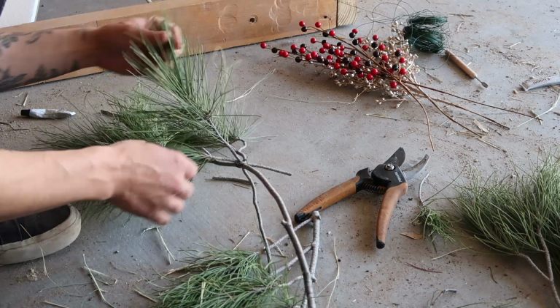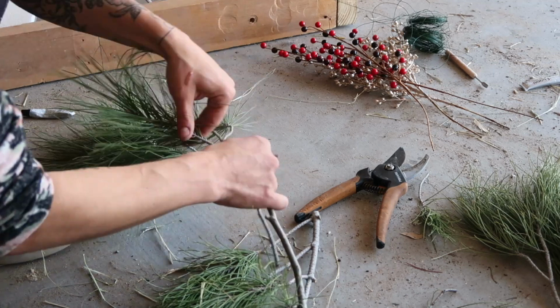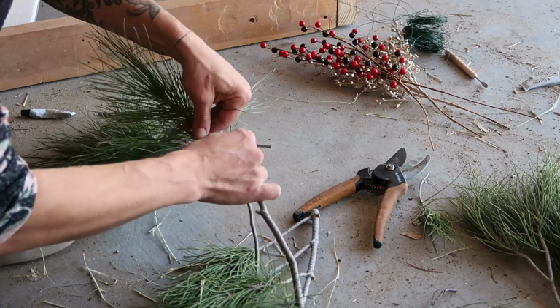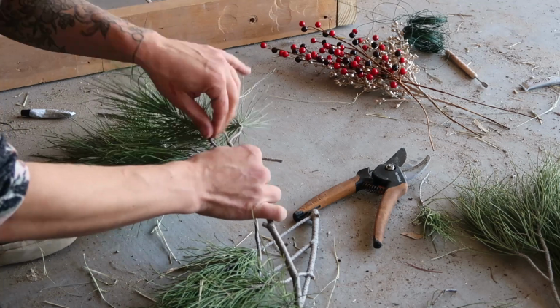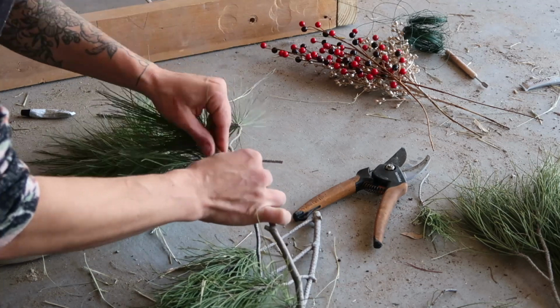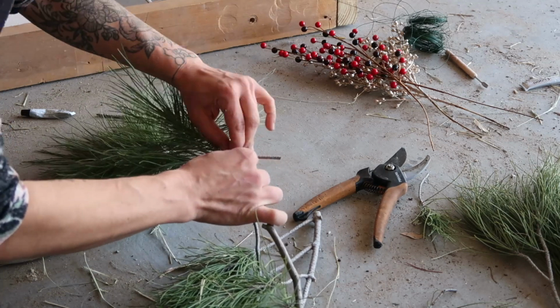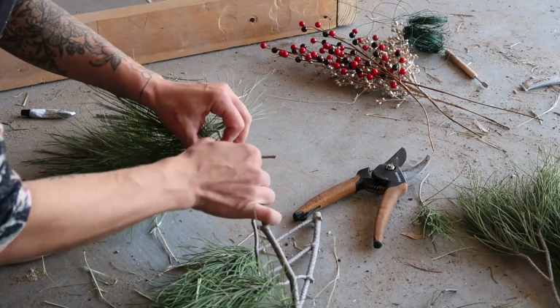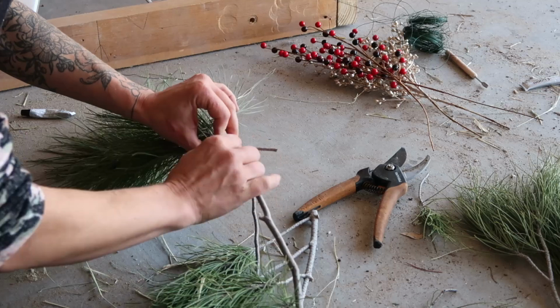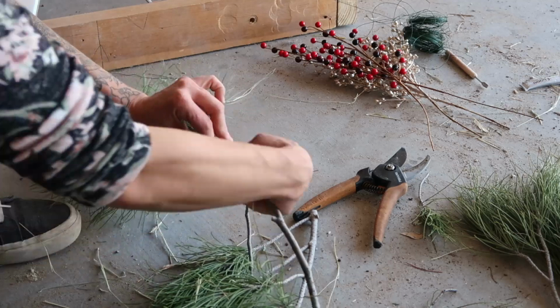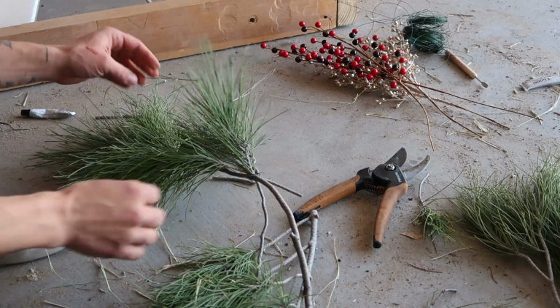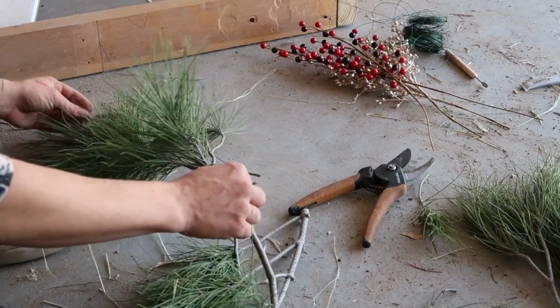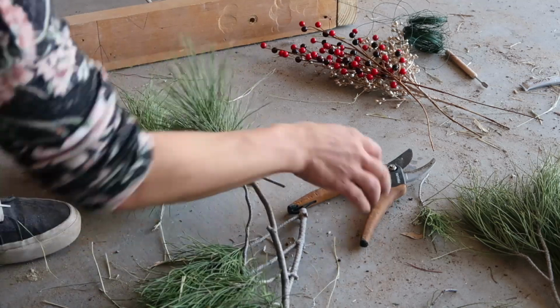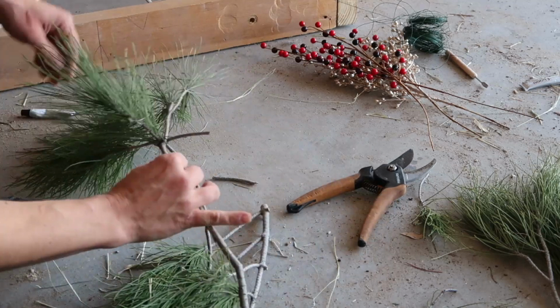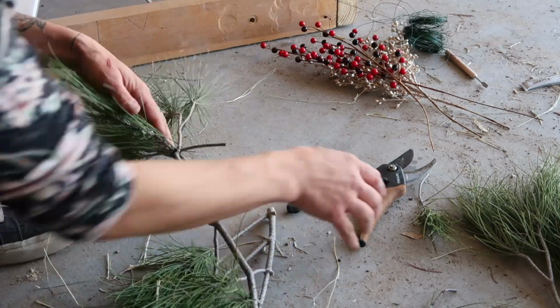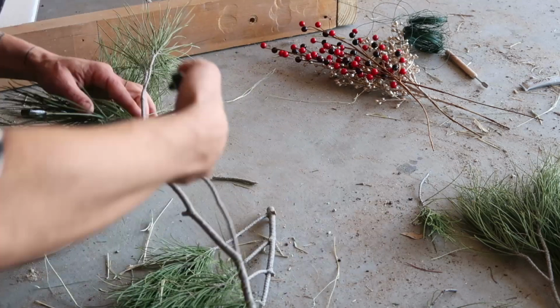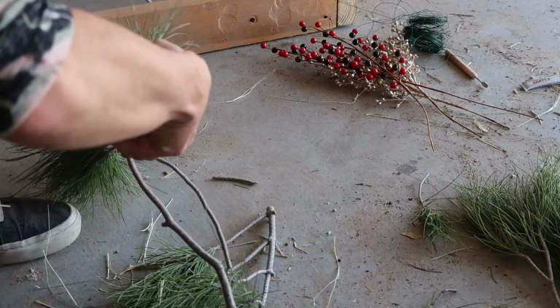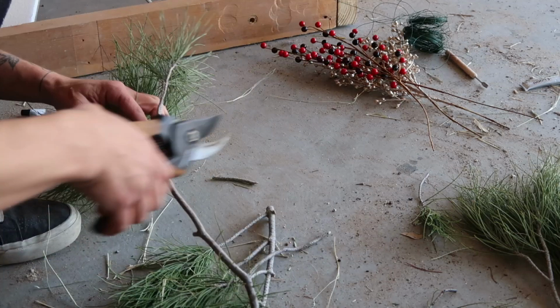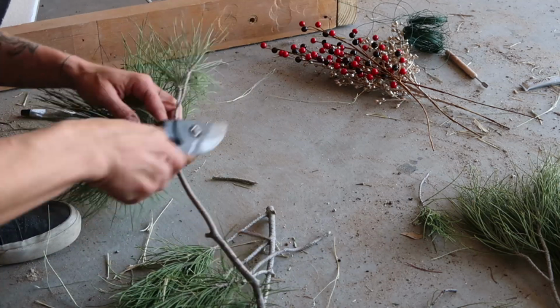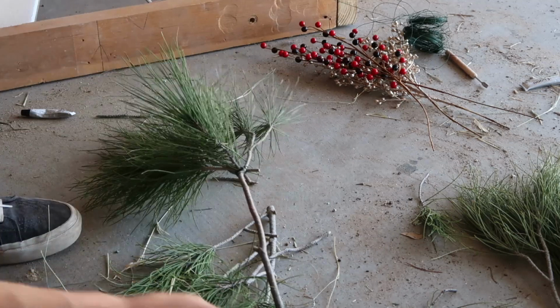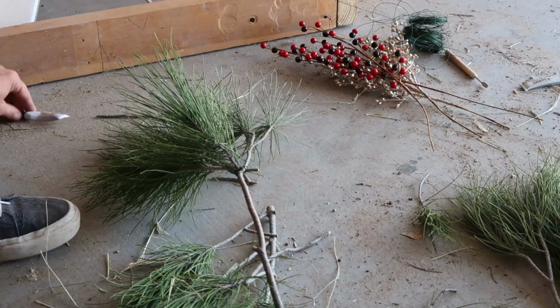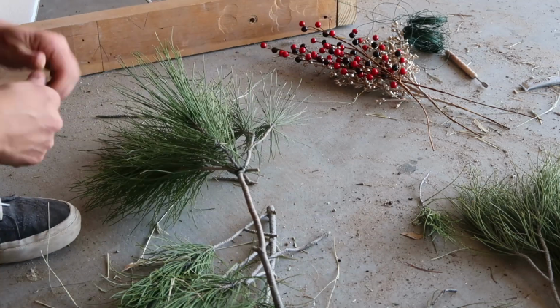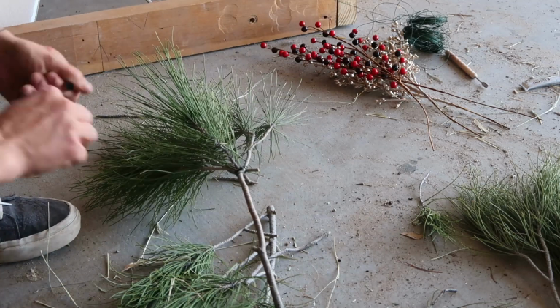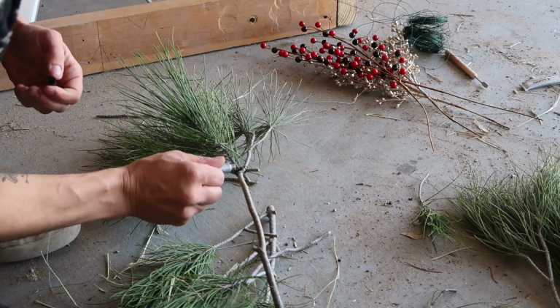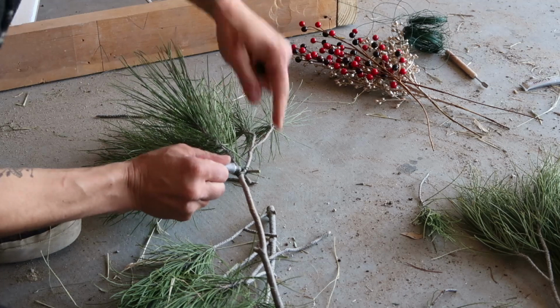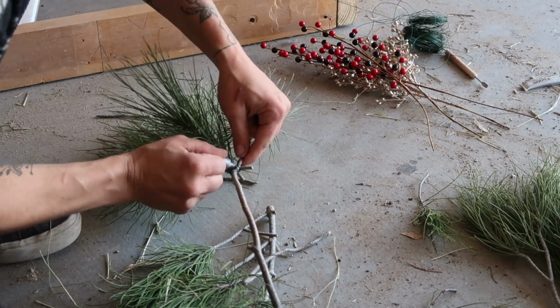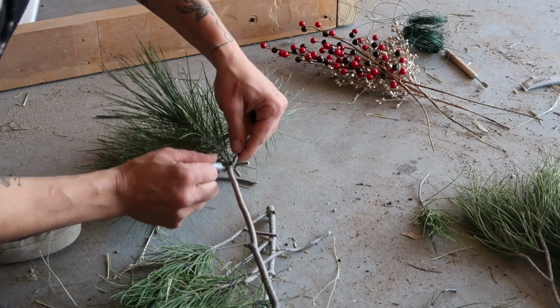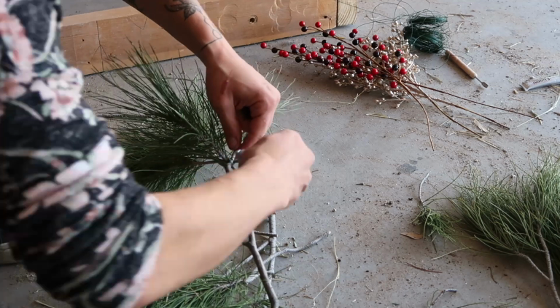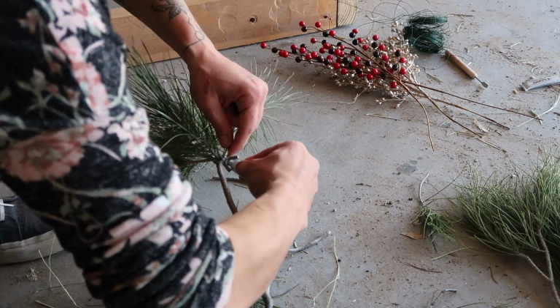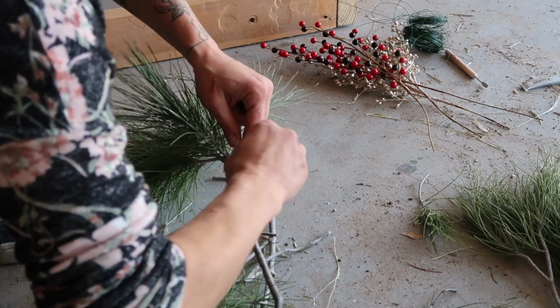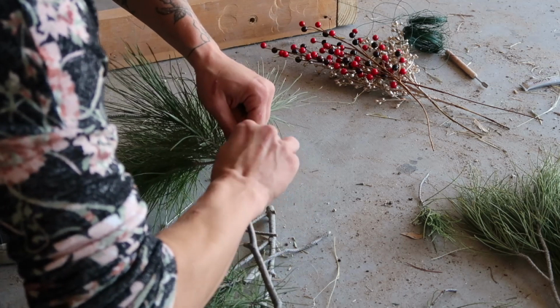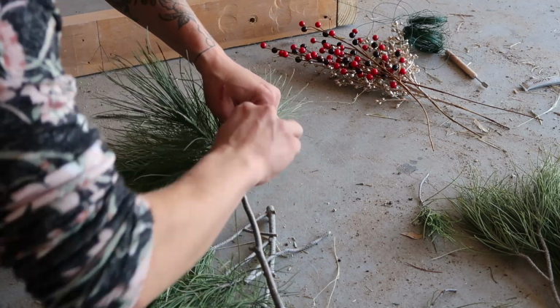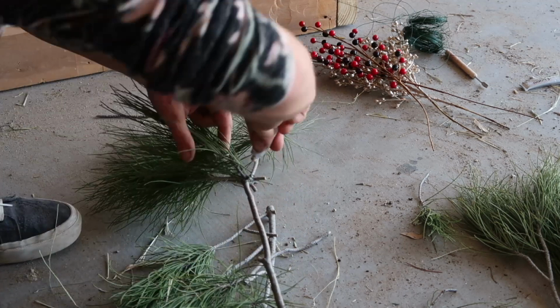The two things I used to fasten the branches together were E6000 glue and some floral wire I had laying around the garage. I don't need it to be real sturdy since it will only be sitting in my living room for about a month.